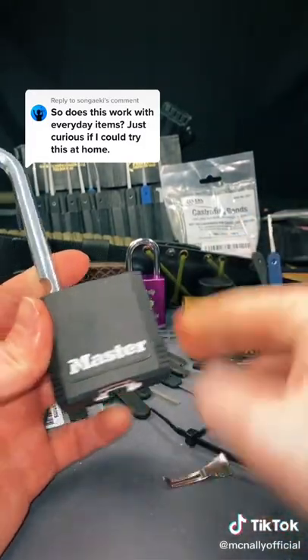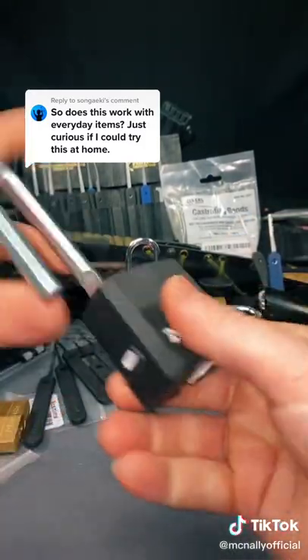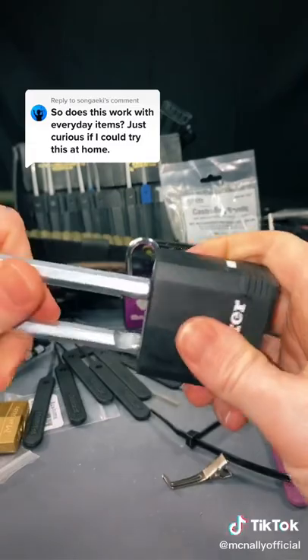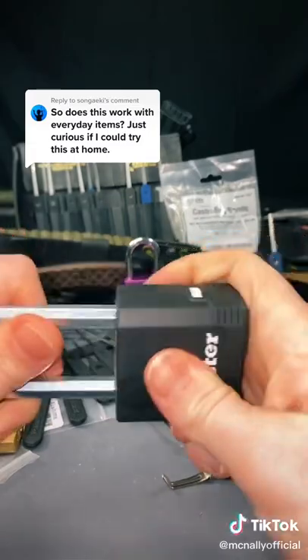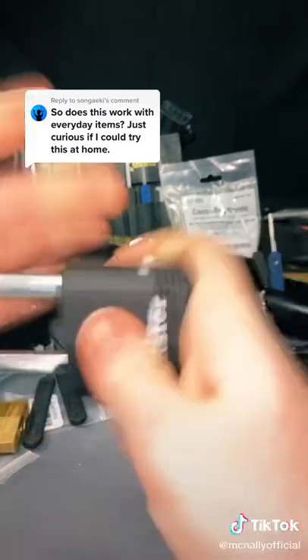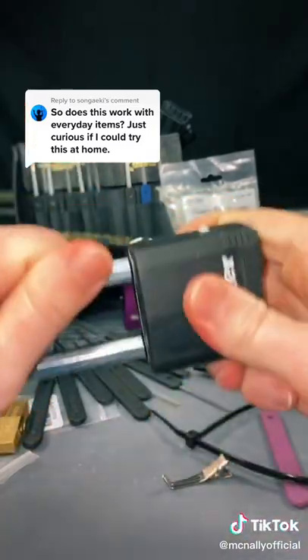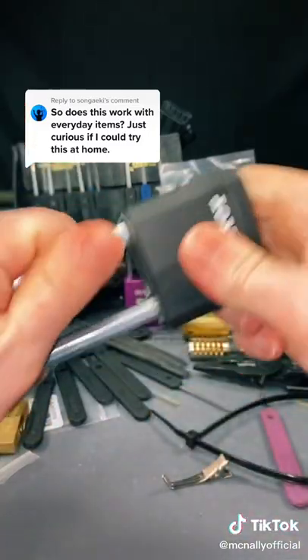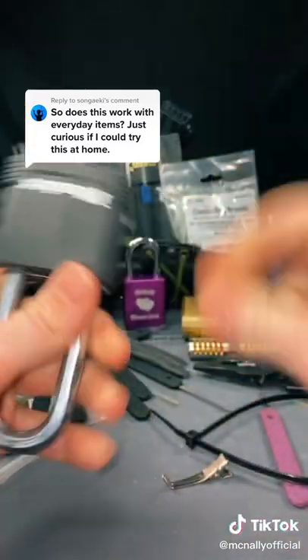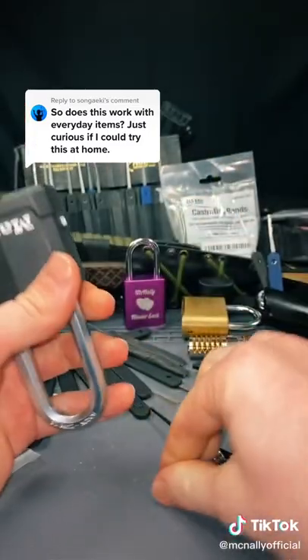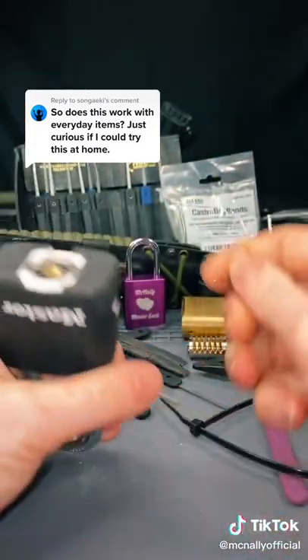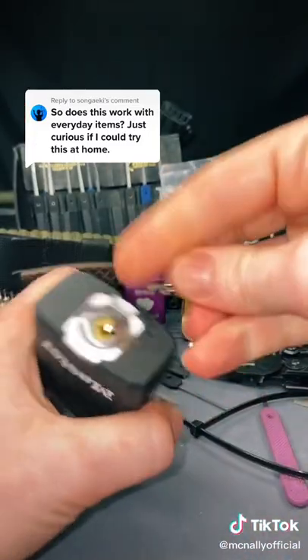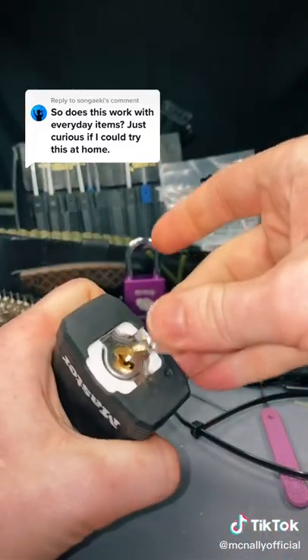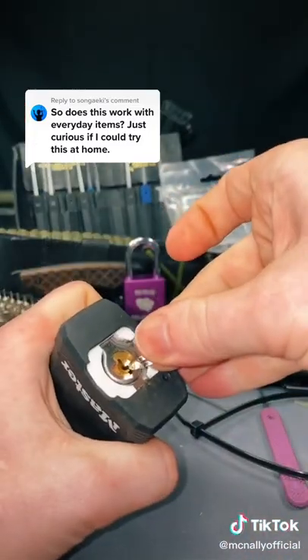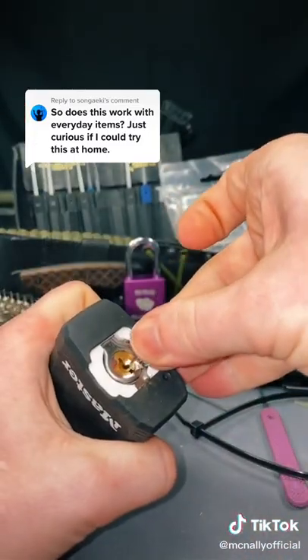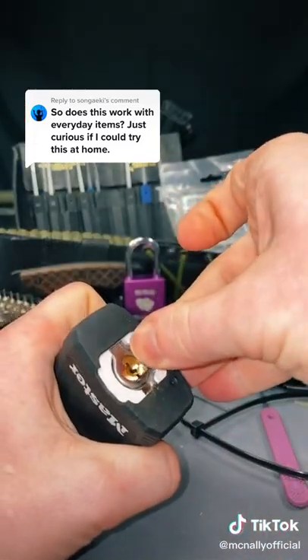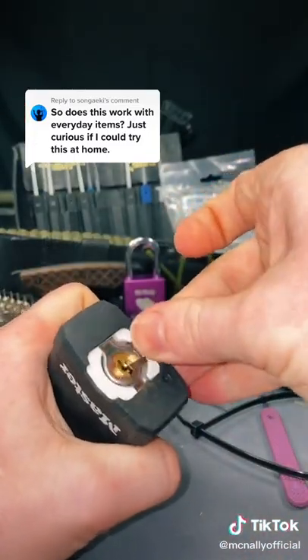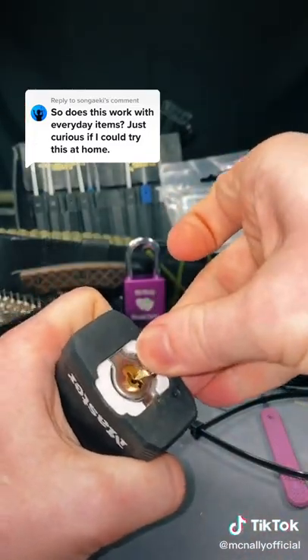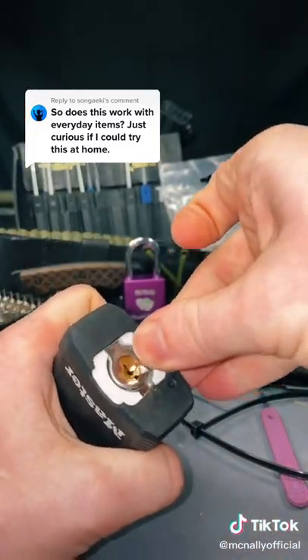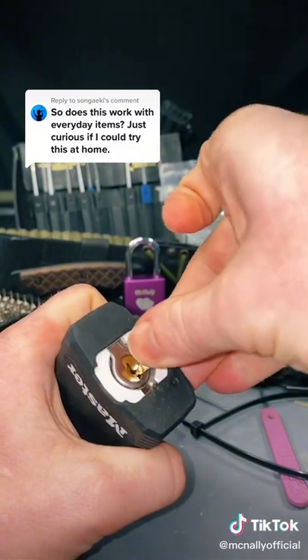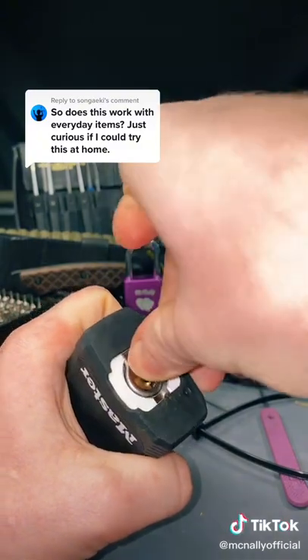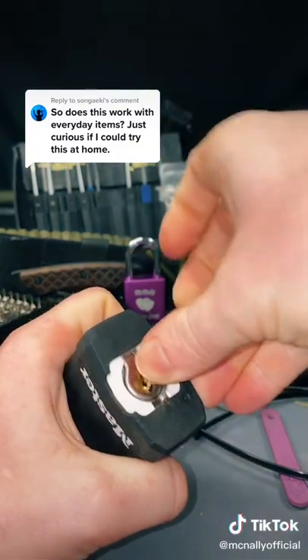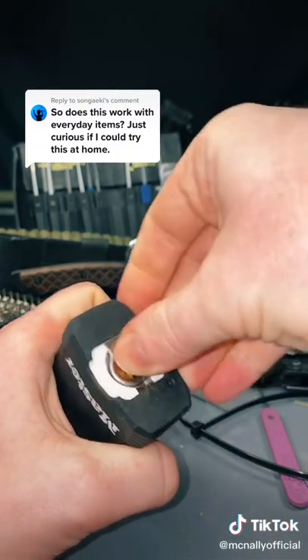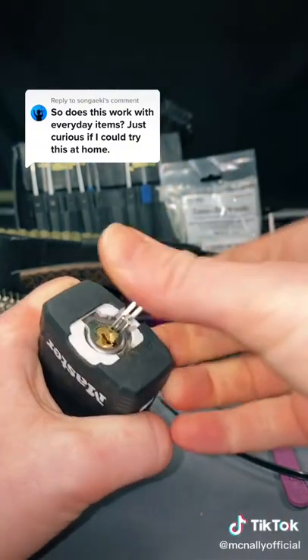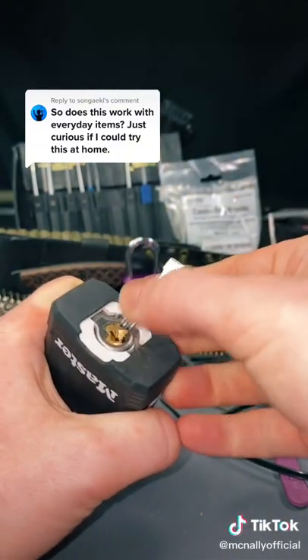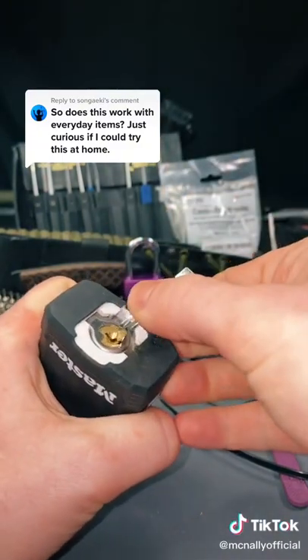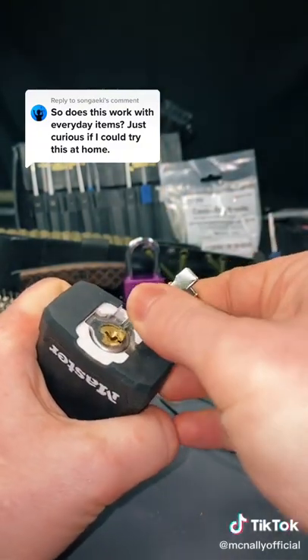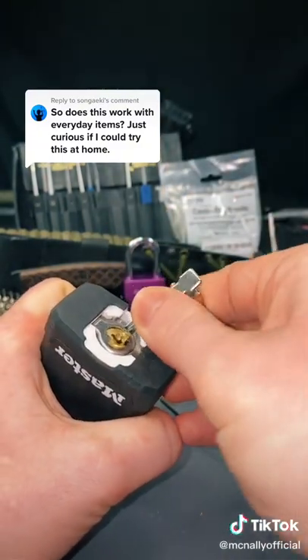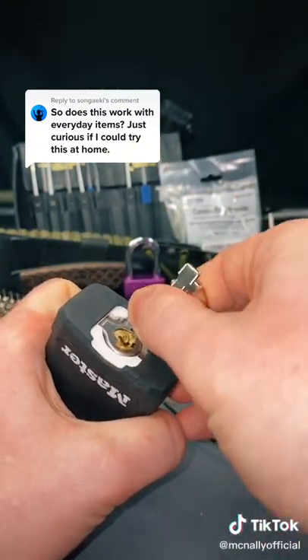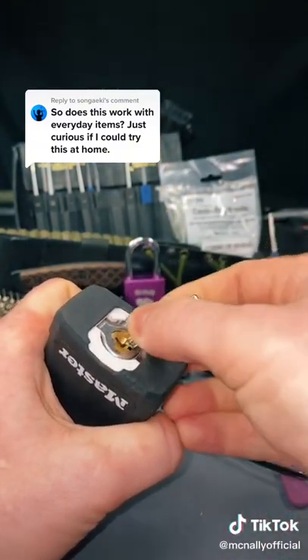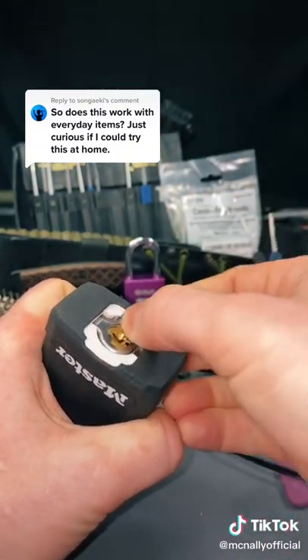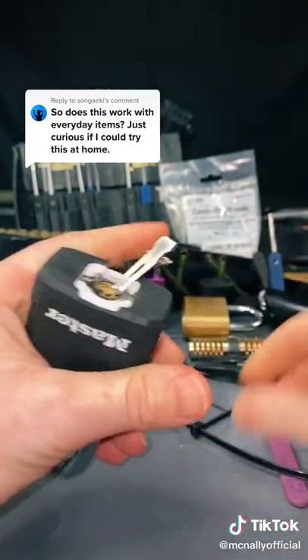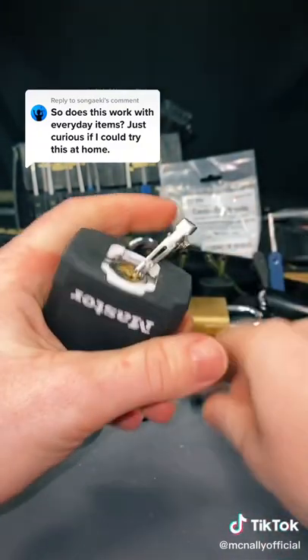Let's go ahead and secure the lock. We'll put our hair clip in at the bottom of the keyway — this is going to be our turning tool. Come on... there we go.